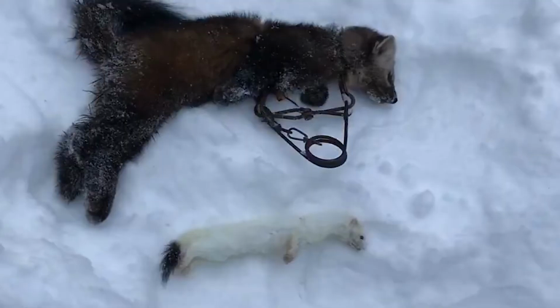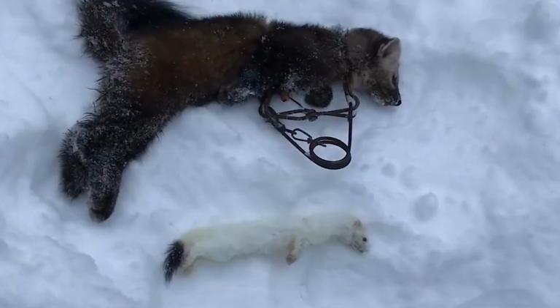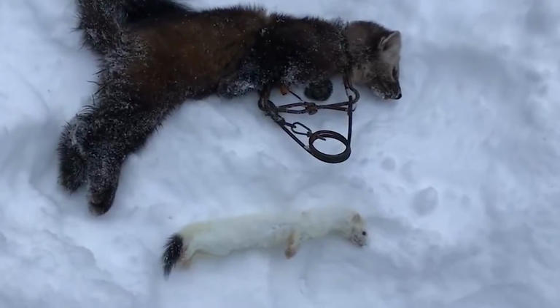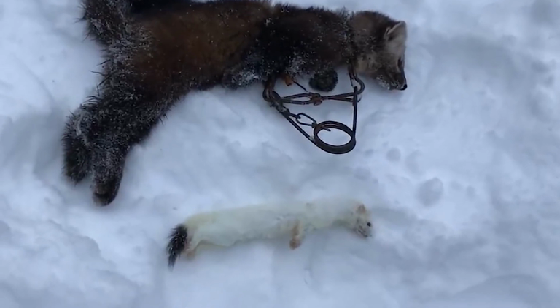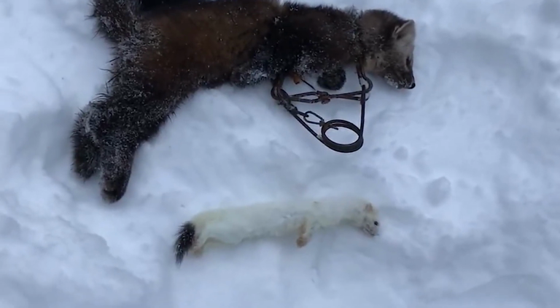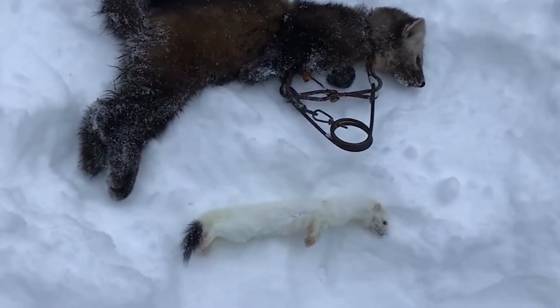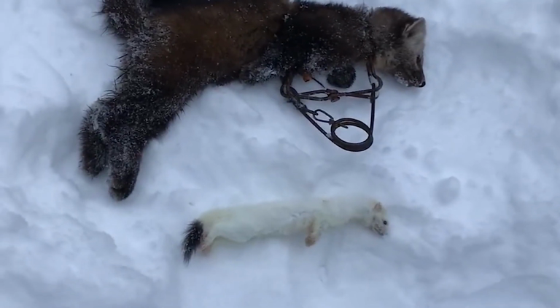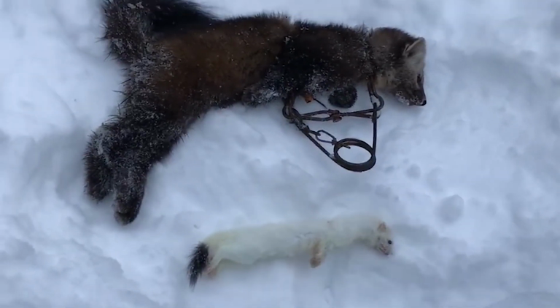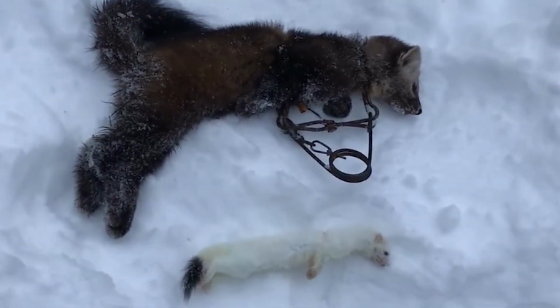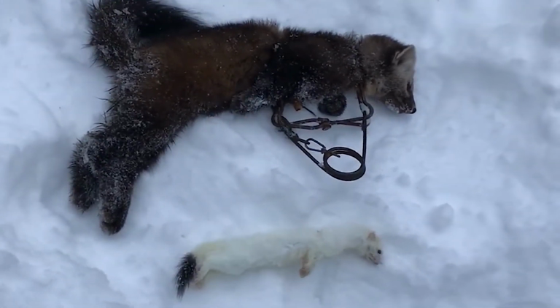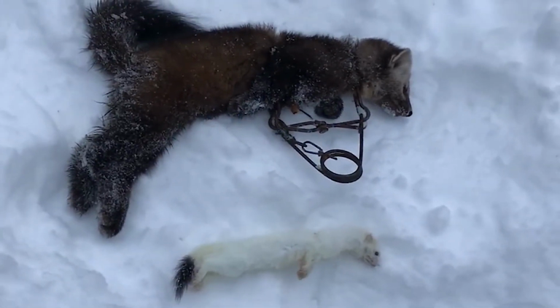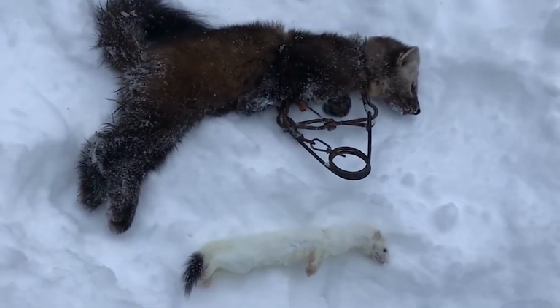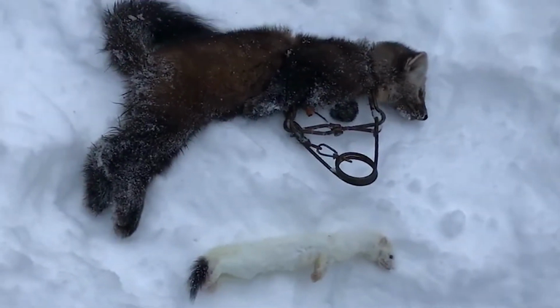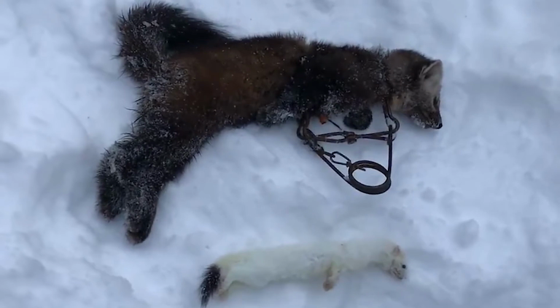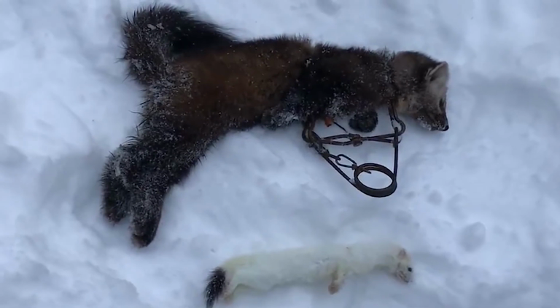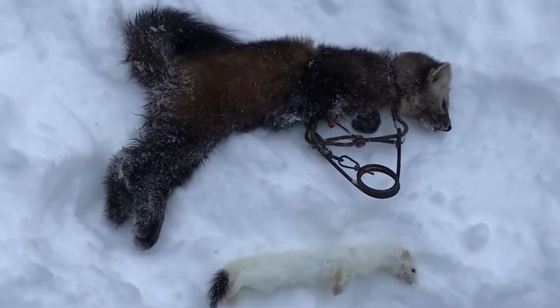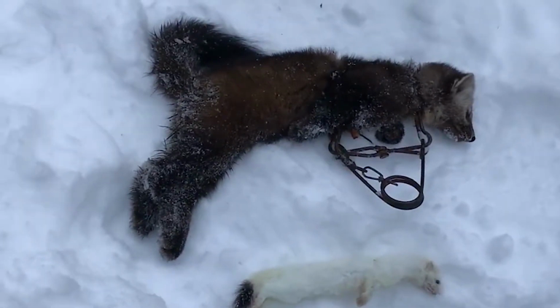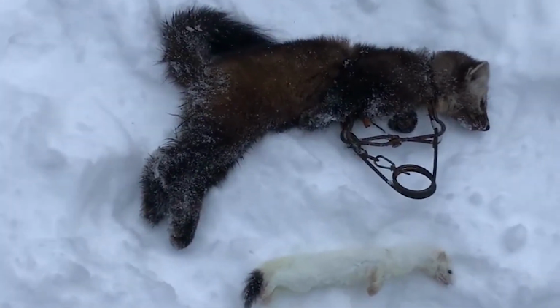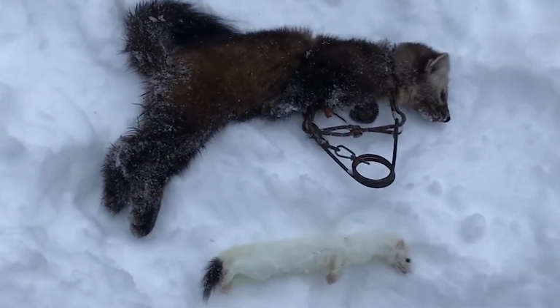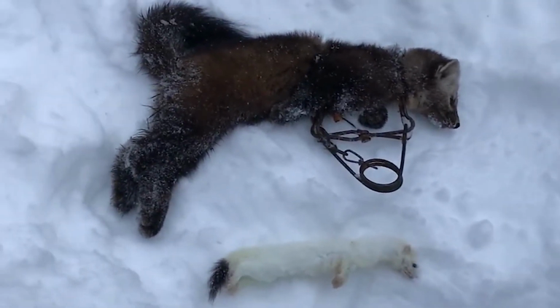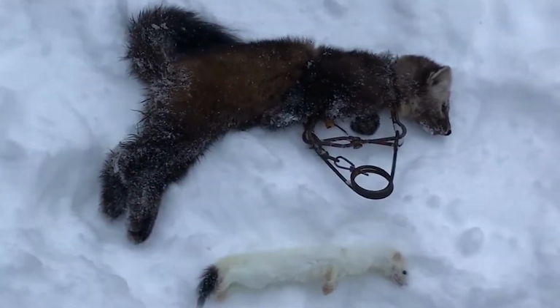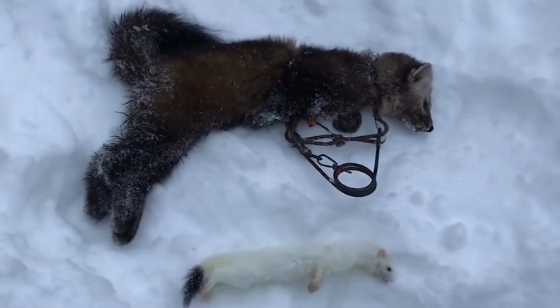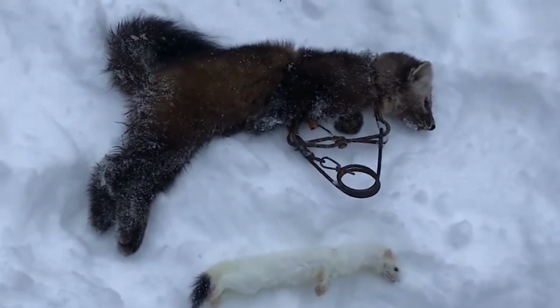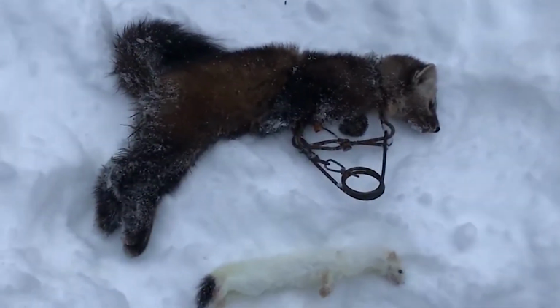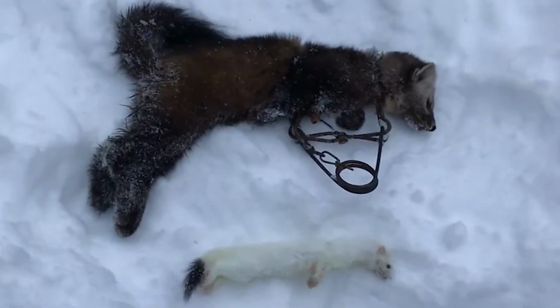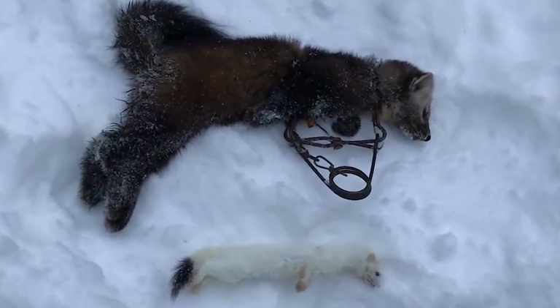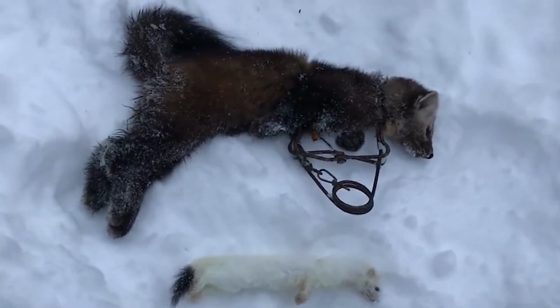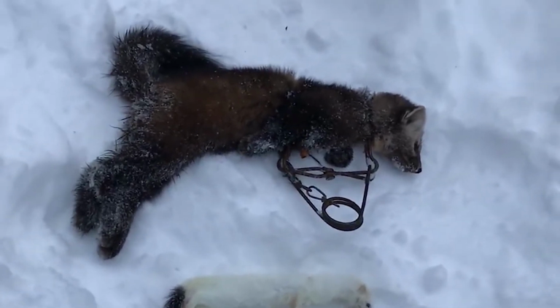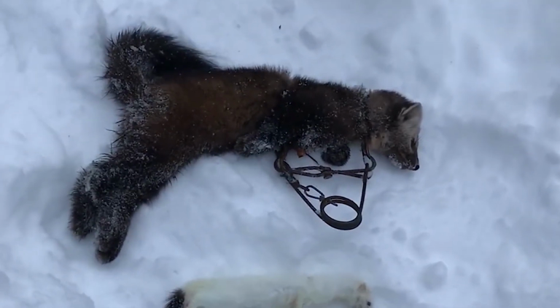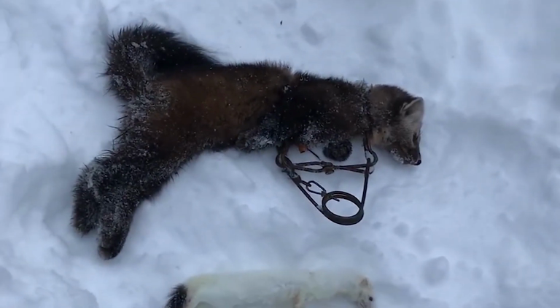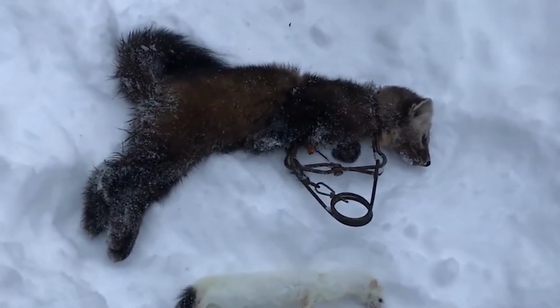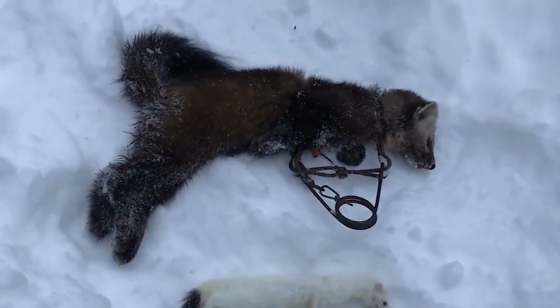We got done trapping. We have three sets out here. We got an ermine in one of them and we got a martin in the other. In our other set we got nothing. It's pretty good for today out of all three sets. We're going to go check some other trap lines today though.